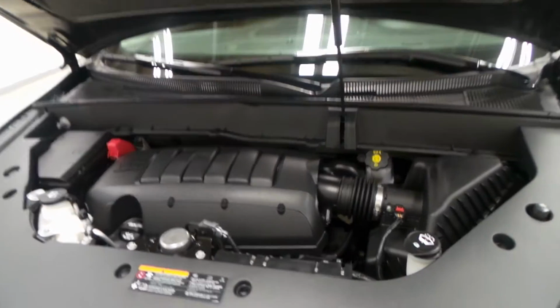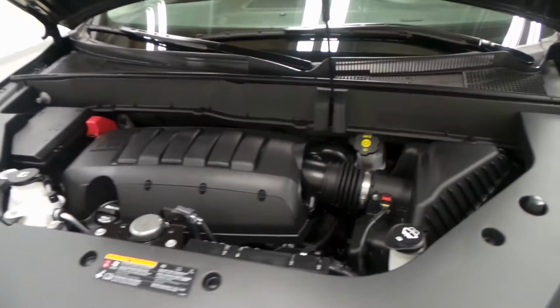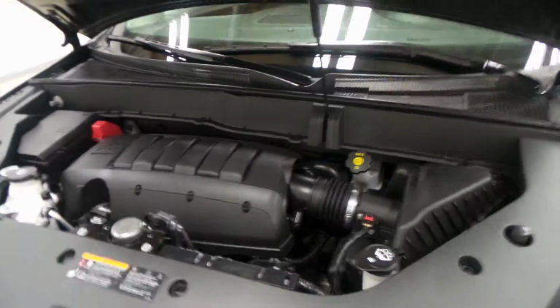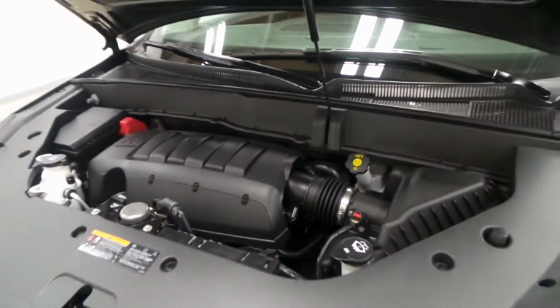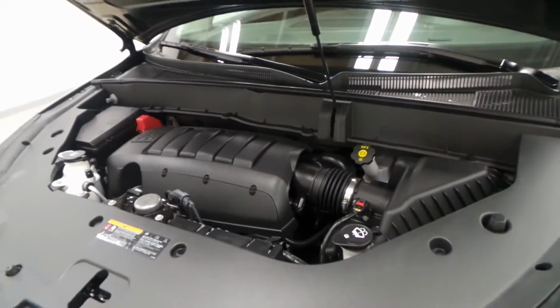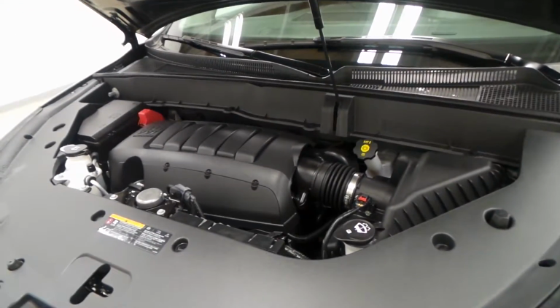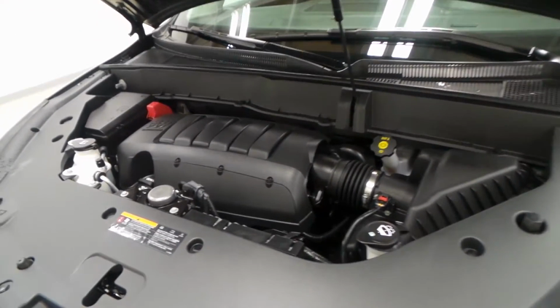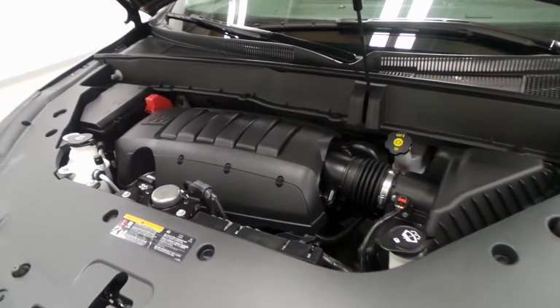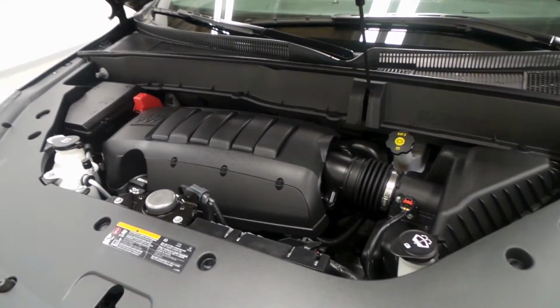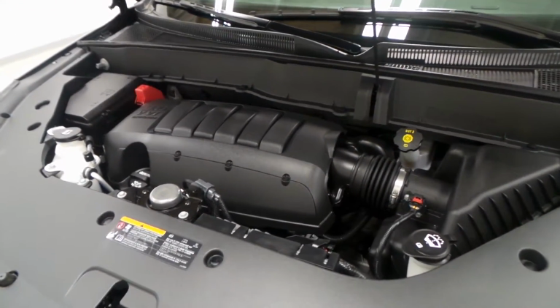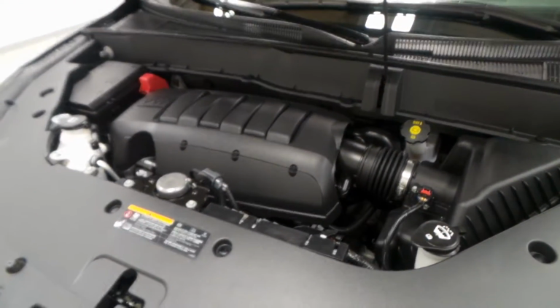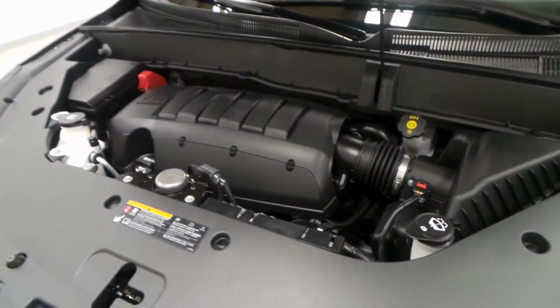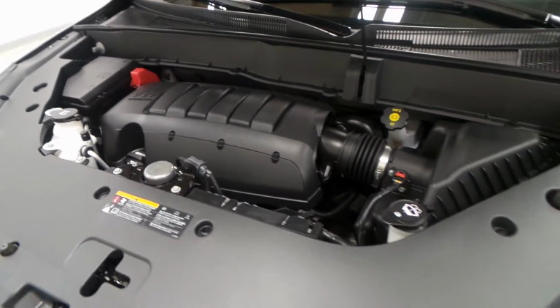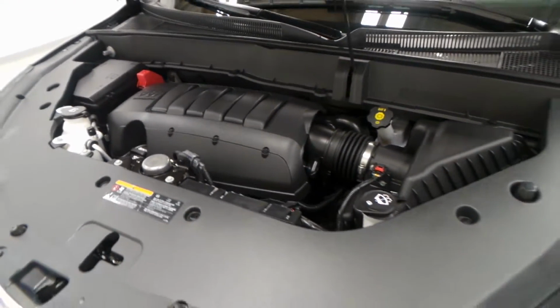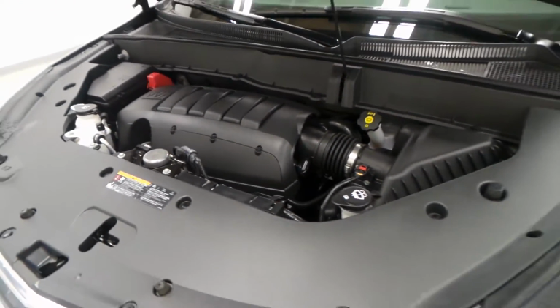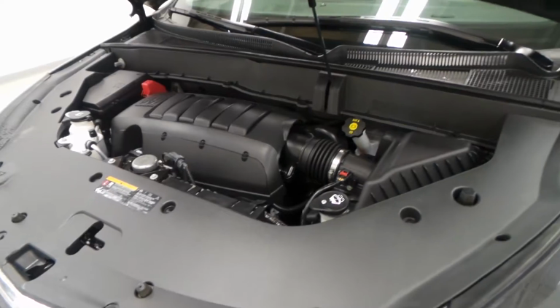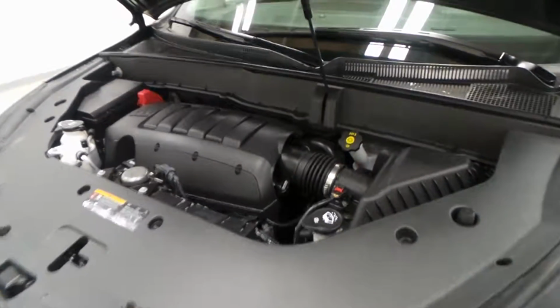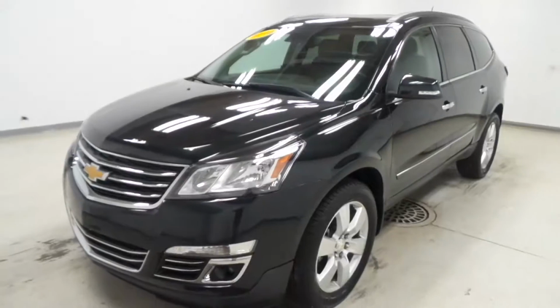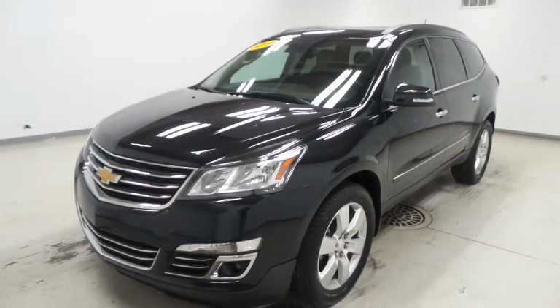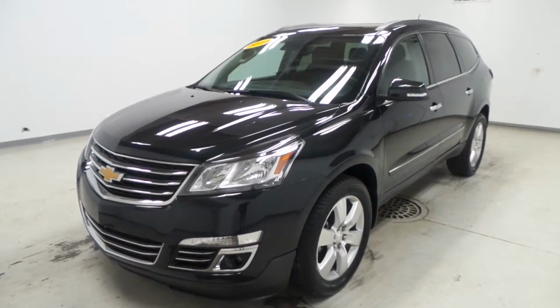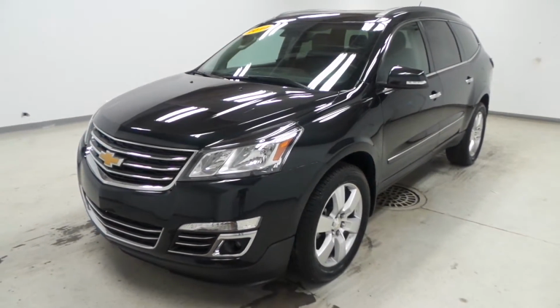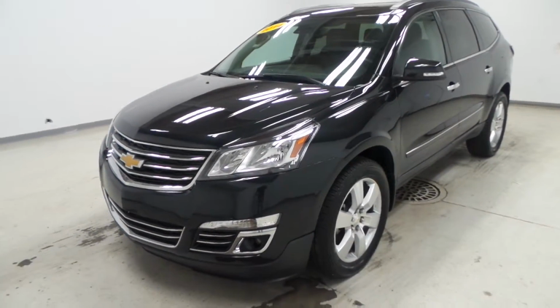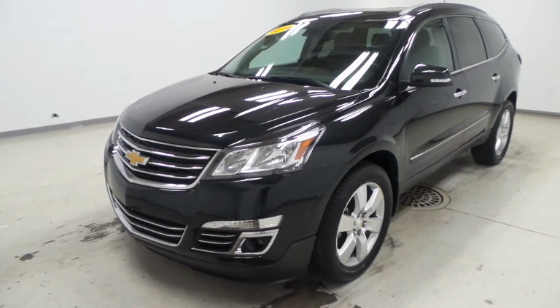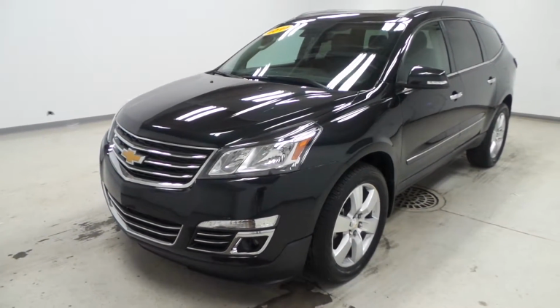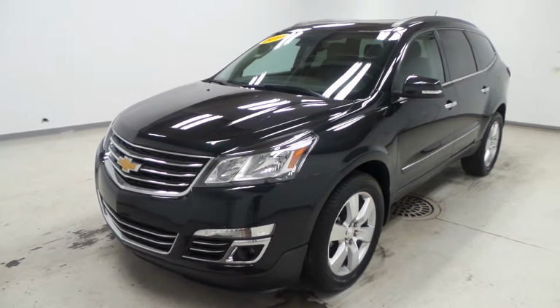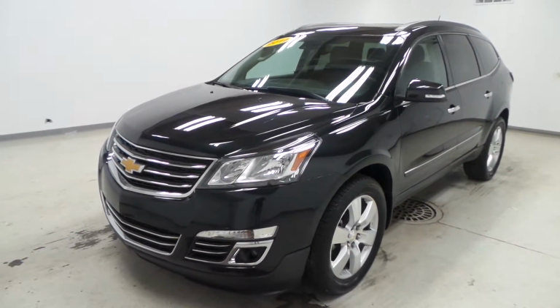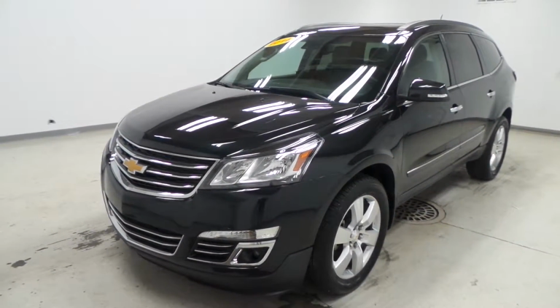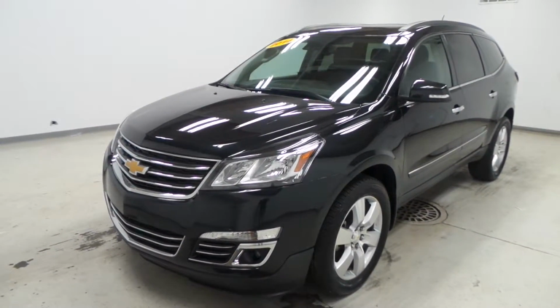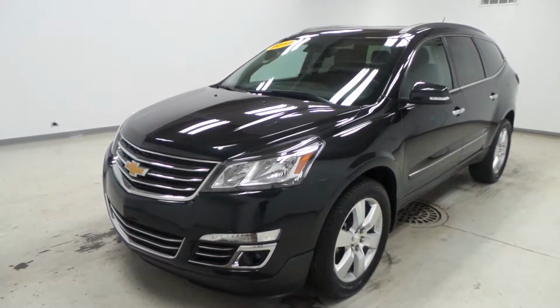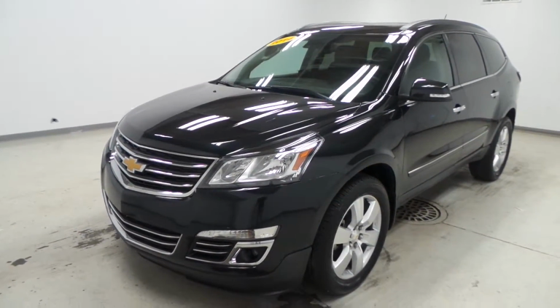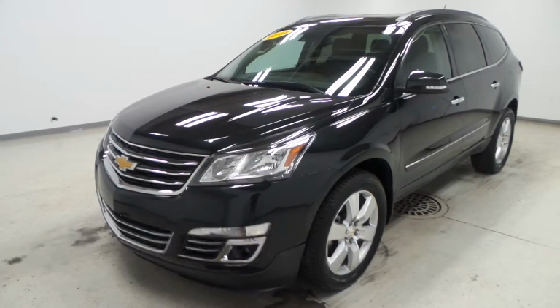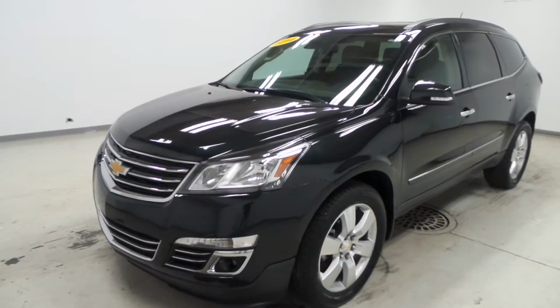Under the hood we have a 3.6-liter VVT direct port injection engine producing 280 horsepower — tons of power. And there you have it, folks: the 2014 Chevy Traverse LTZ all-wheel drive.